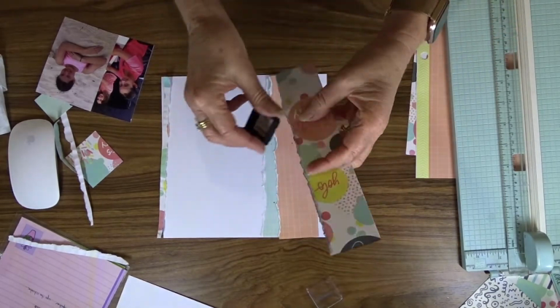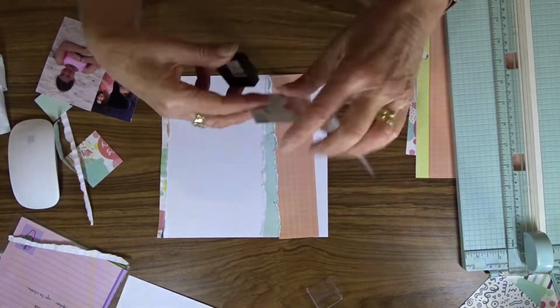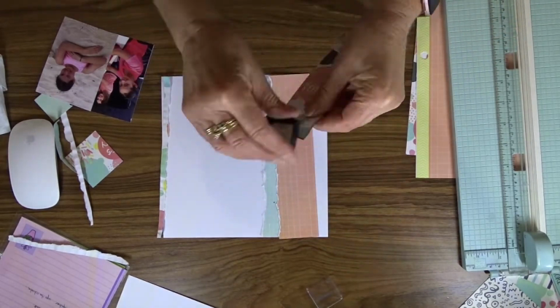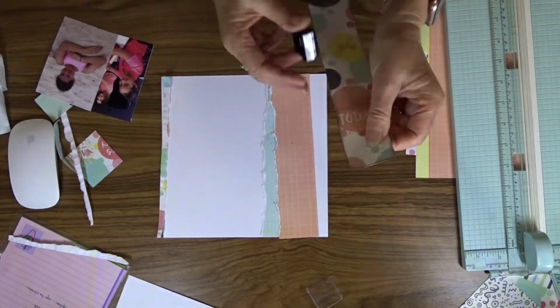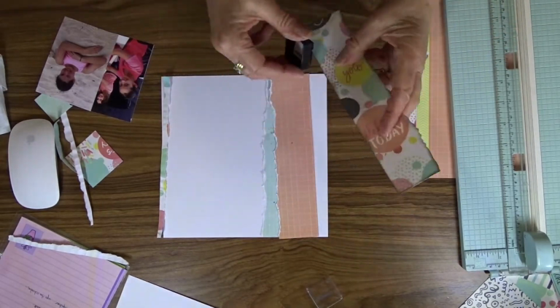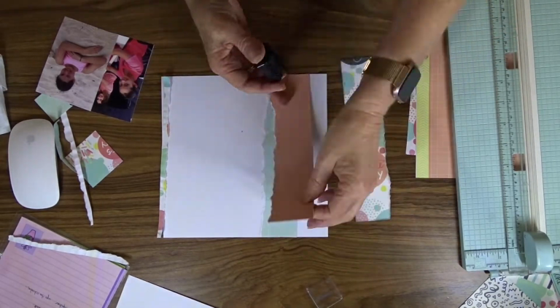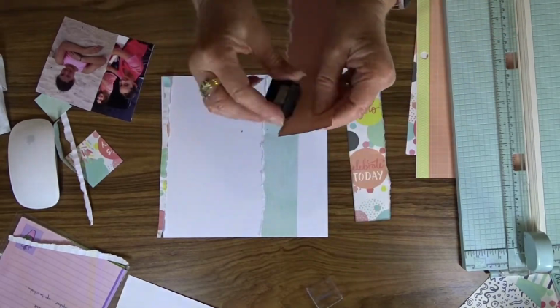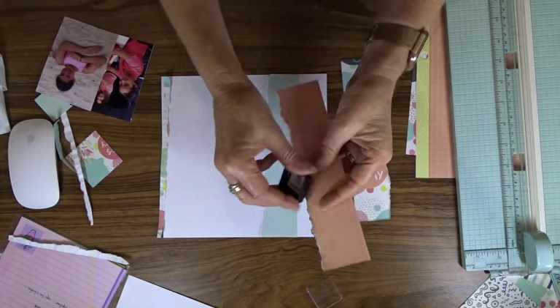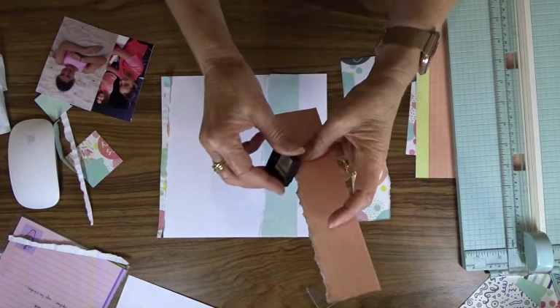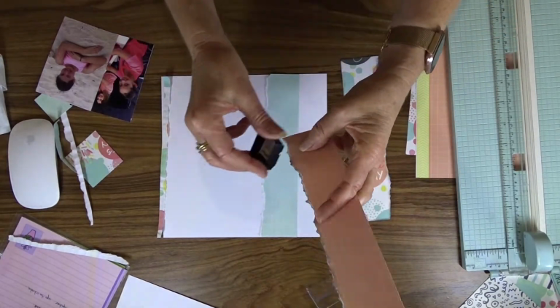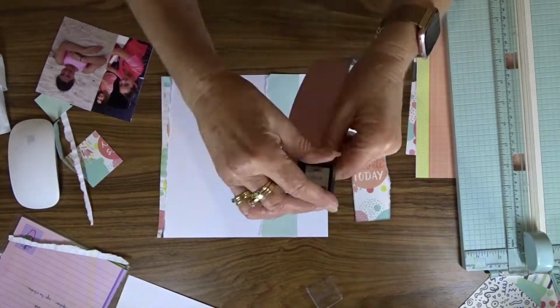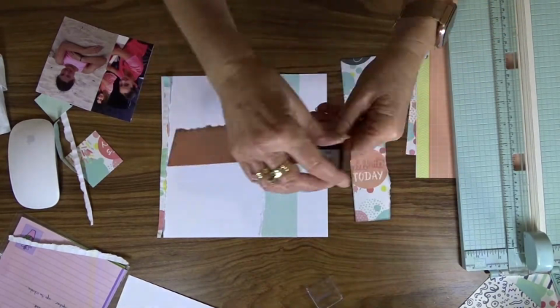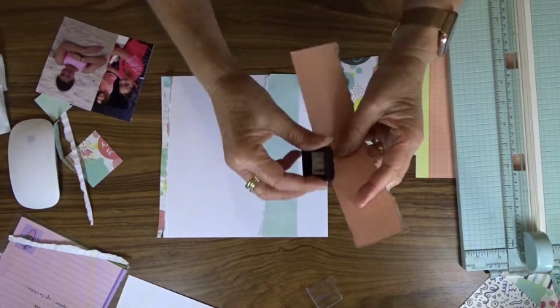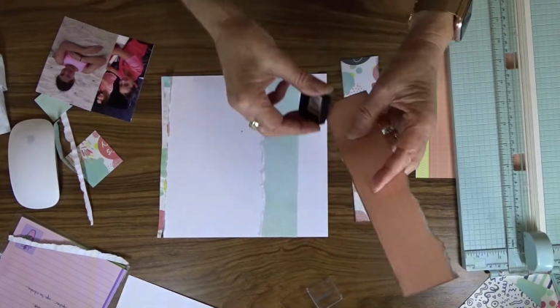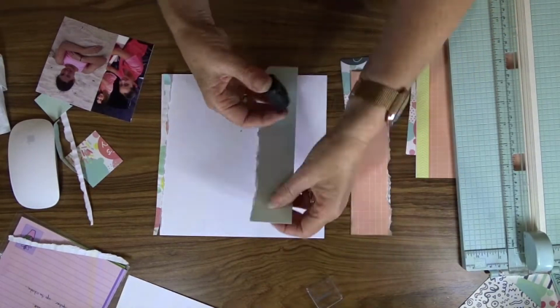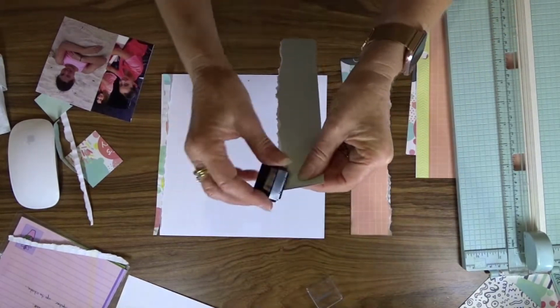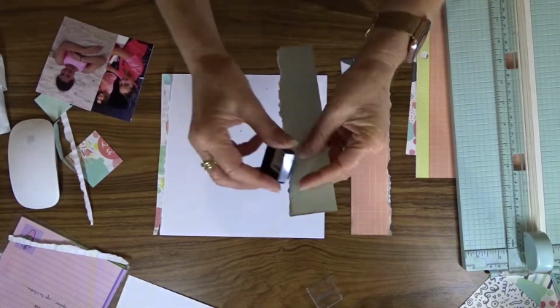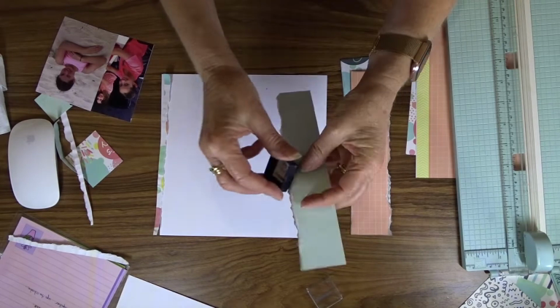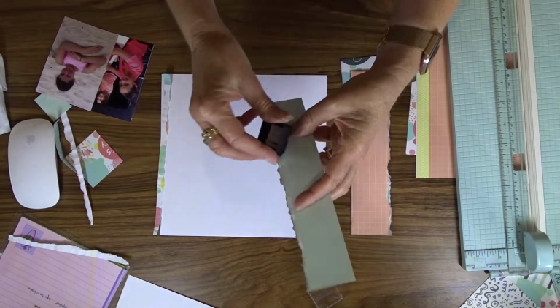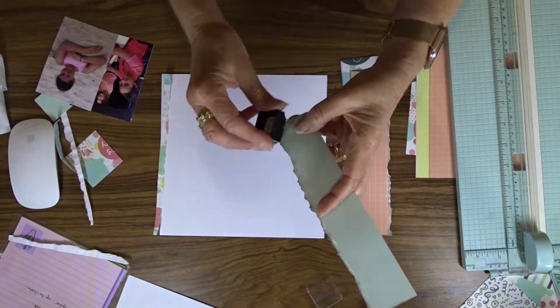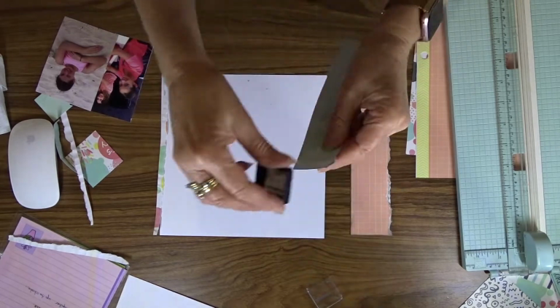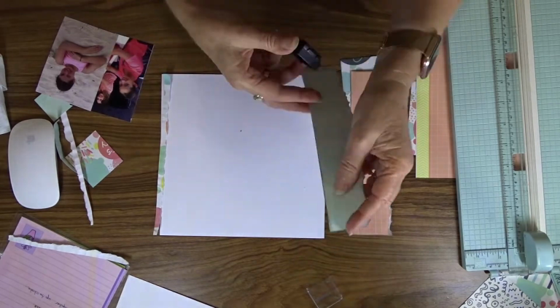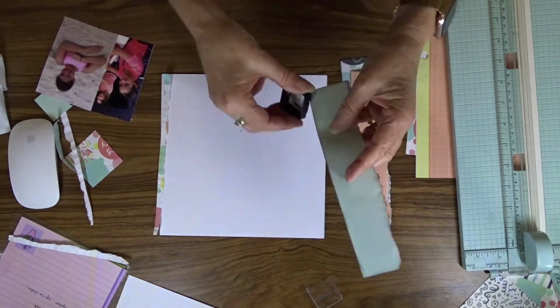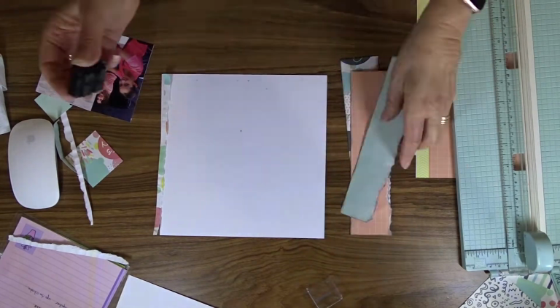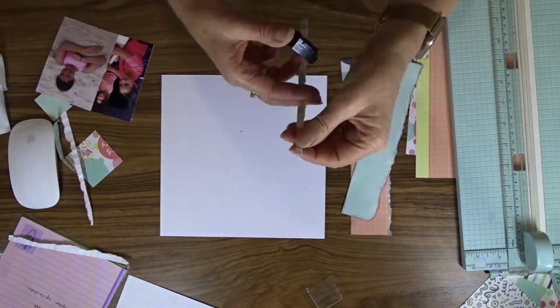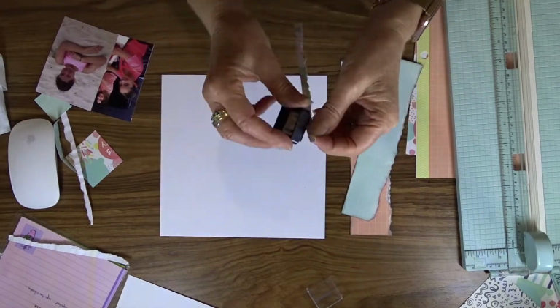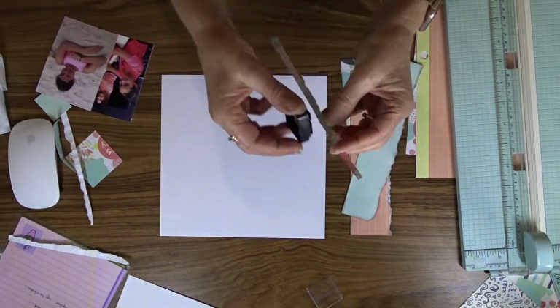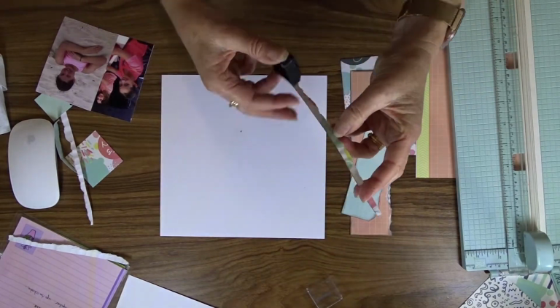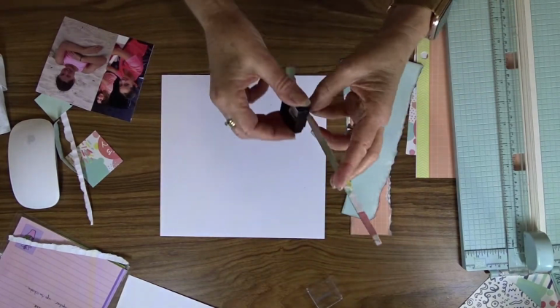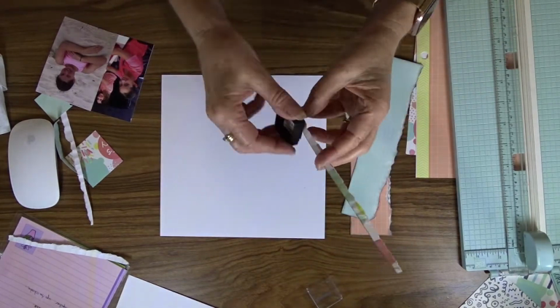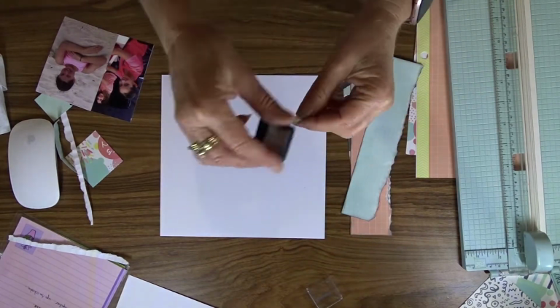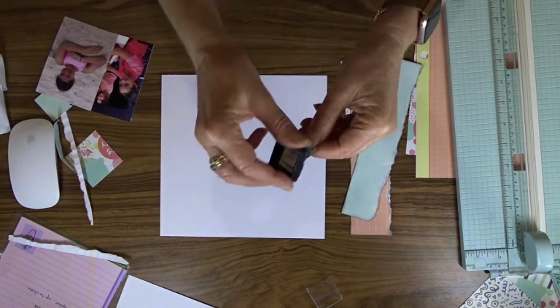The next step in preparing the paper for the layout is to ink all of the edges, and then attach the papers to the page.